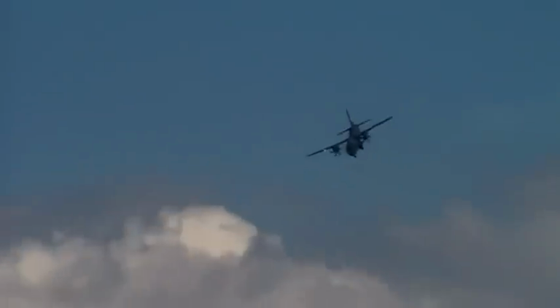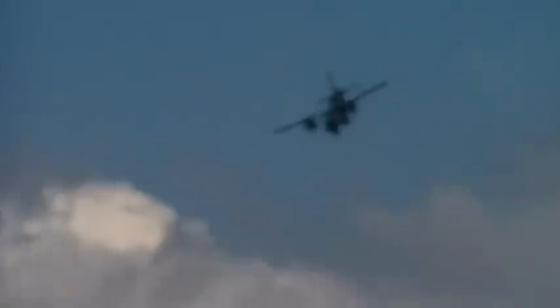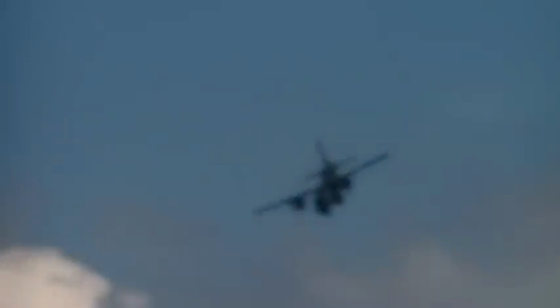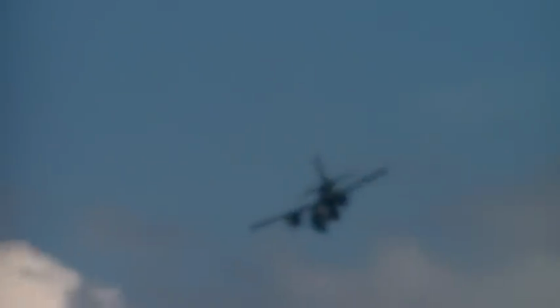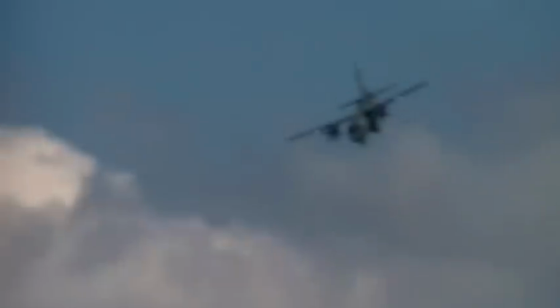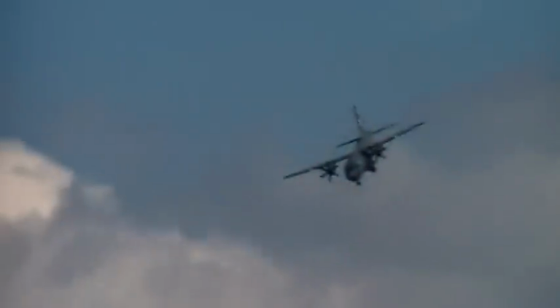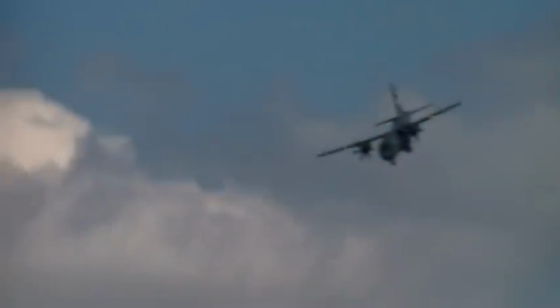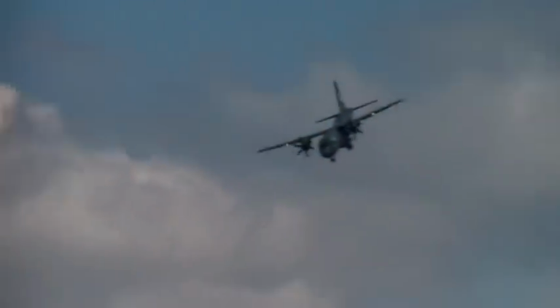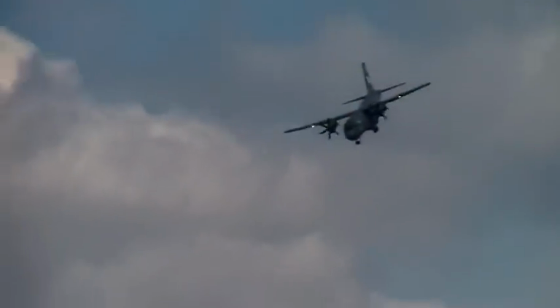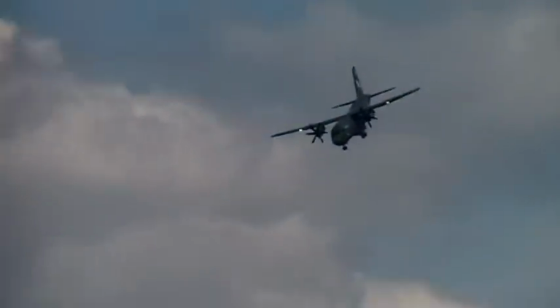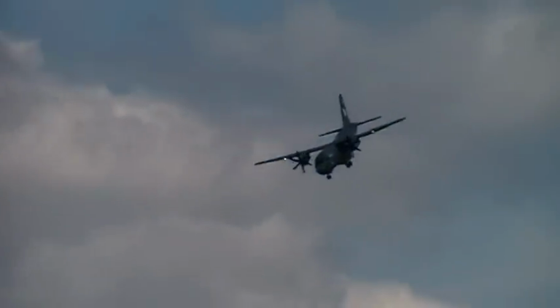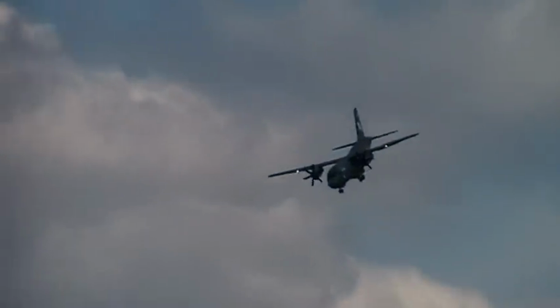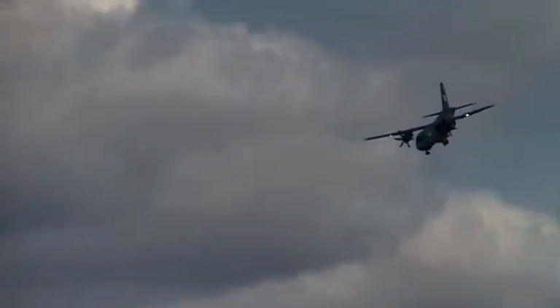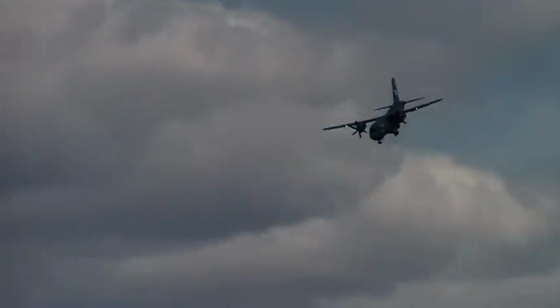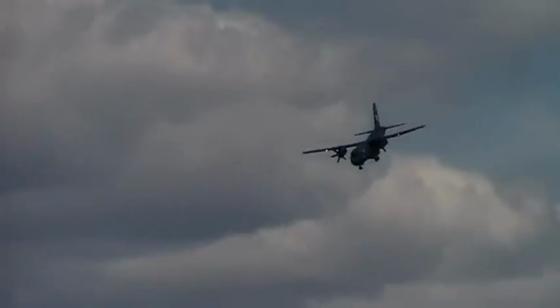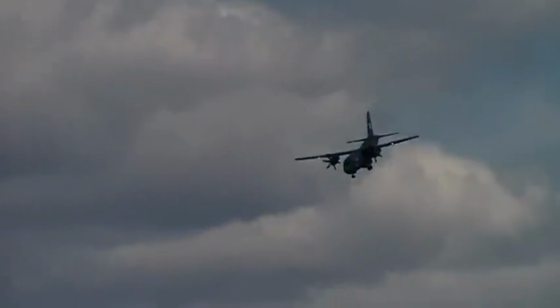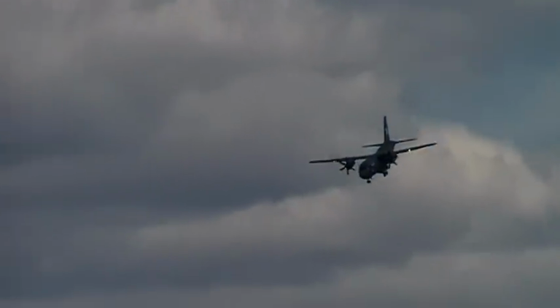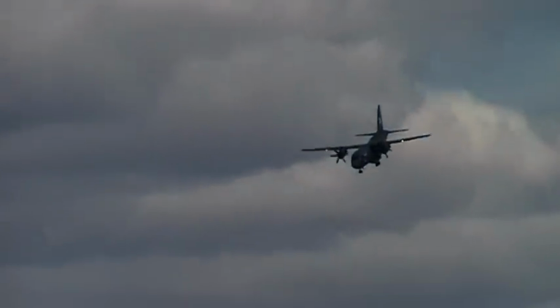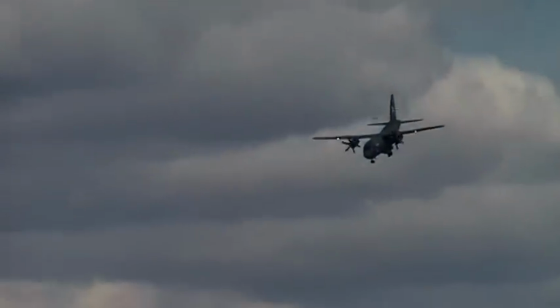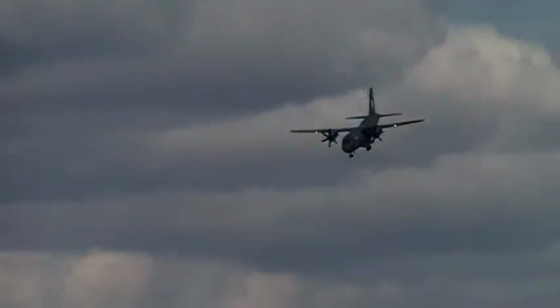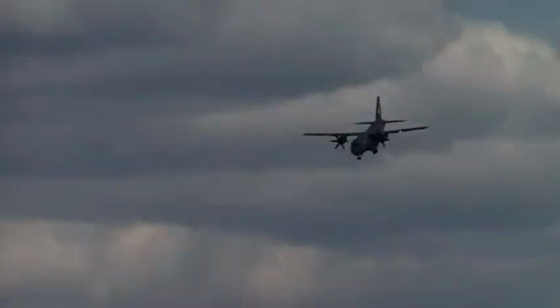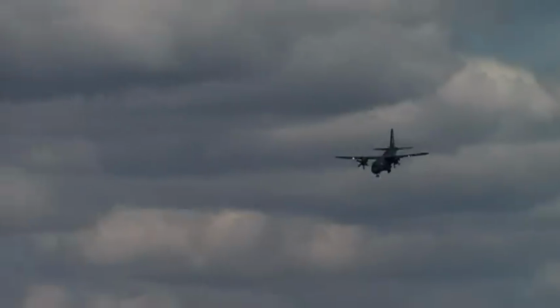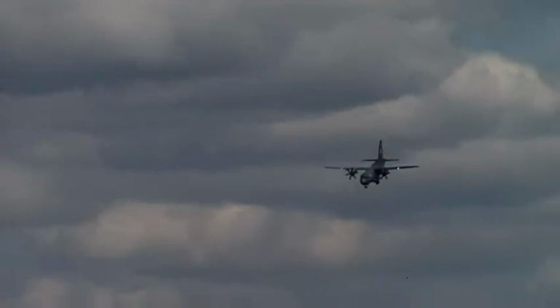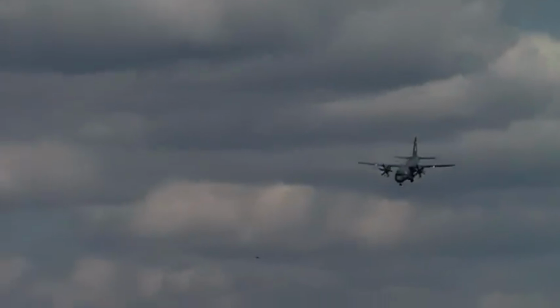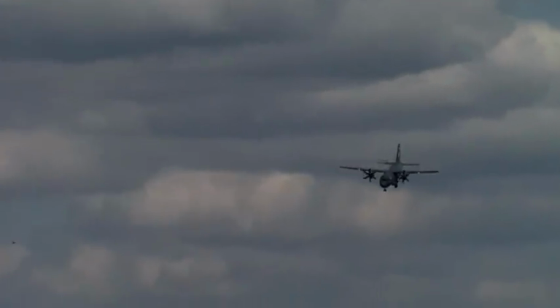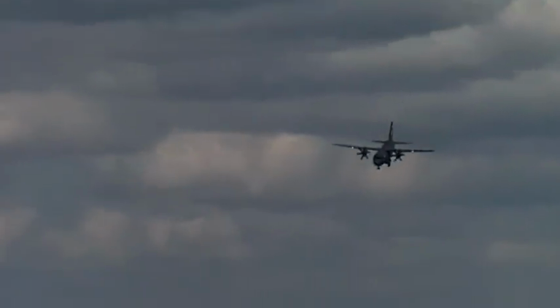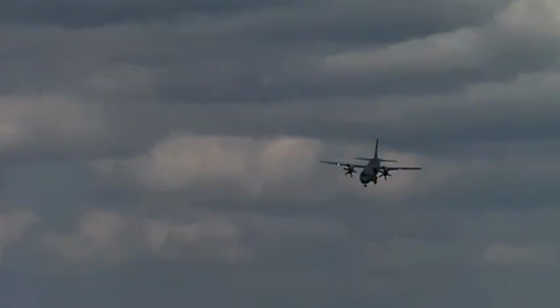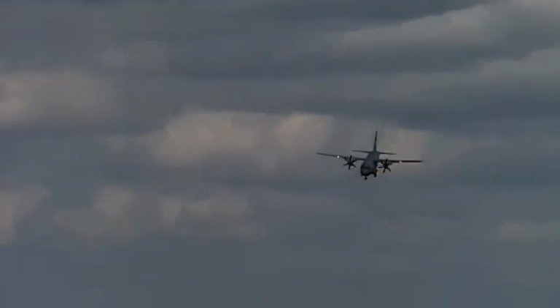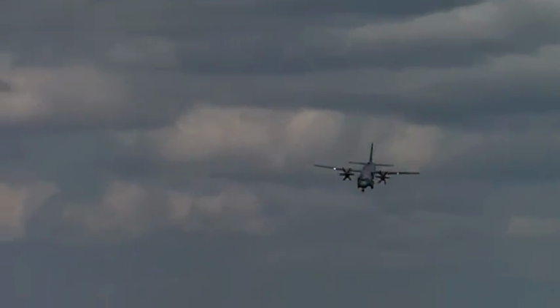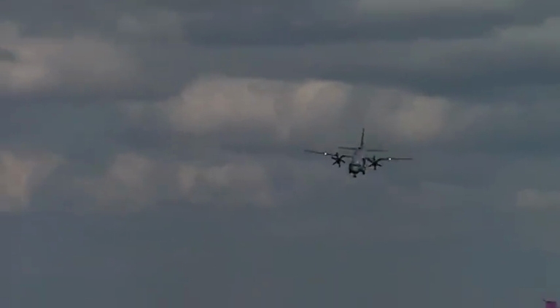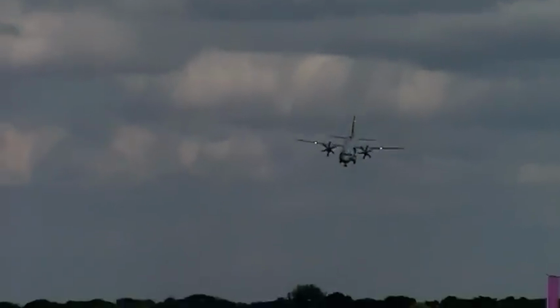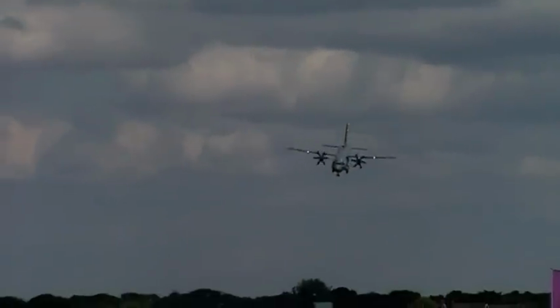Coming in now for a steep approach. Stand on the brakes, whack the props into reverse thrust, and we may even get a bit more reversing down the runway.